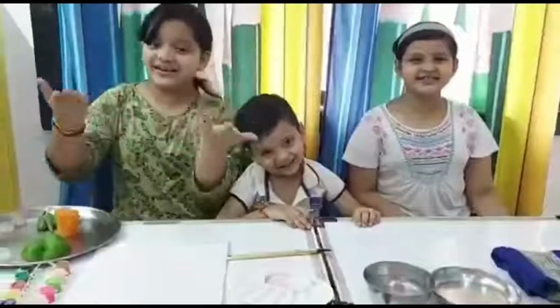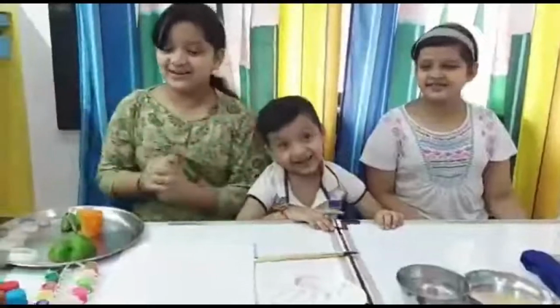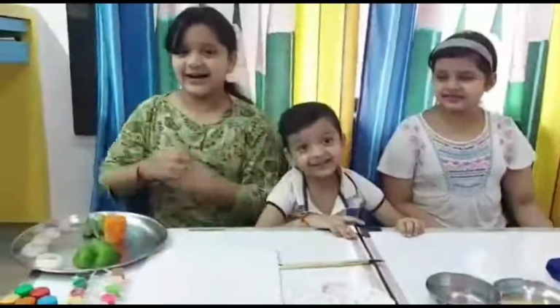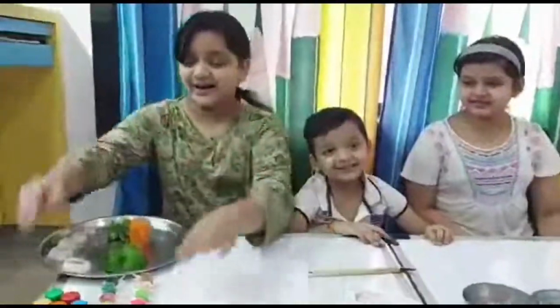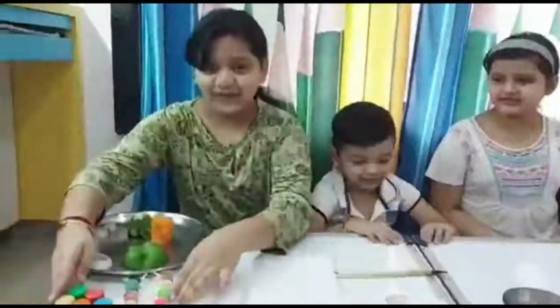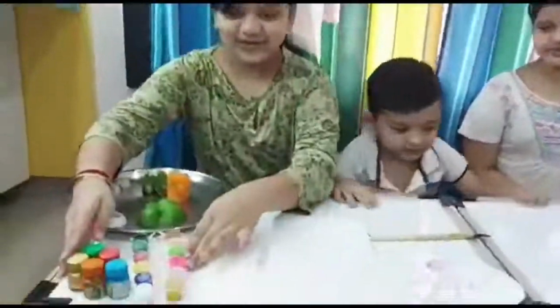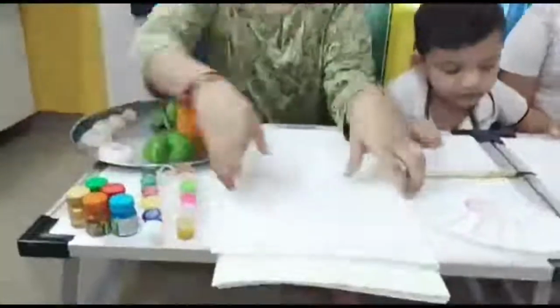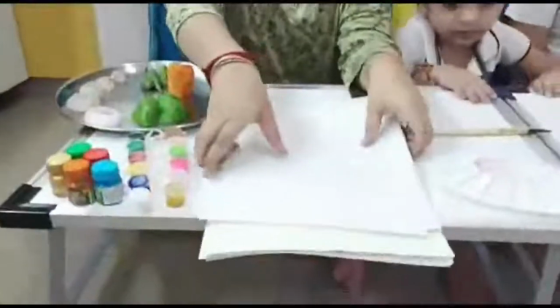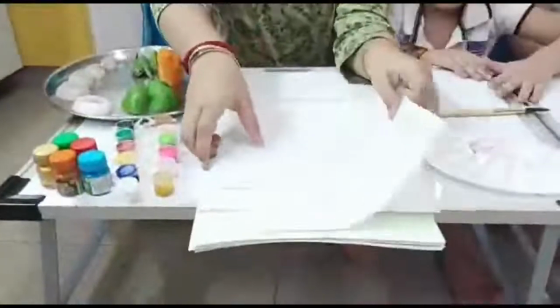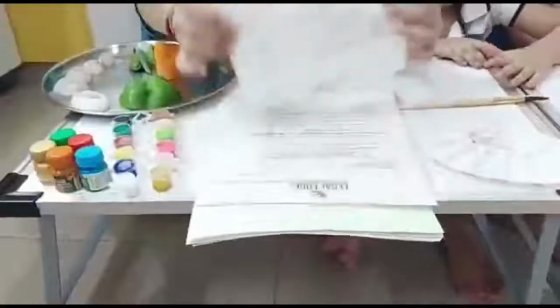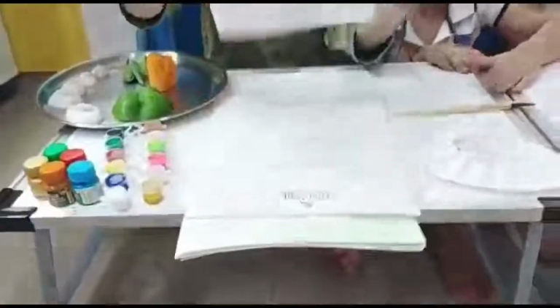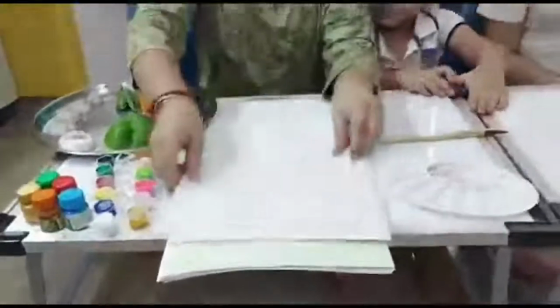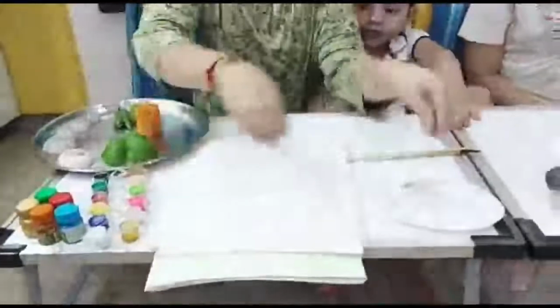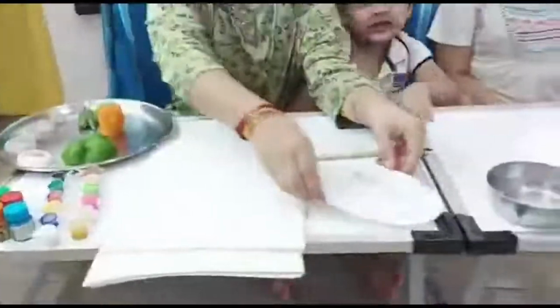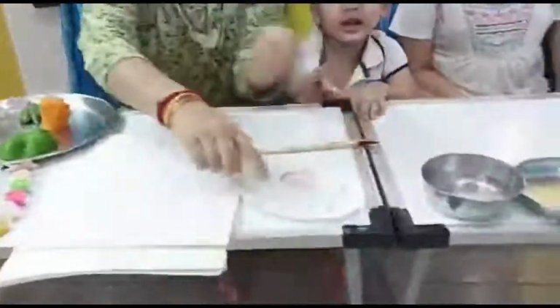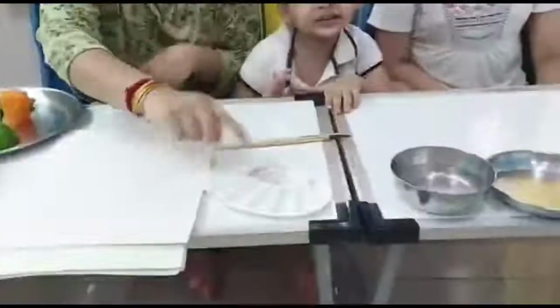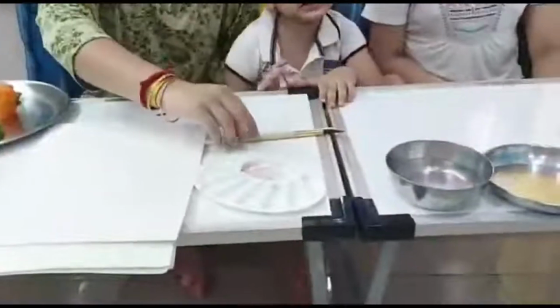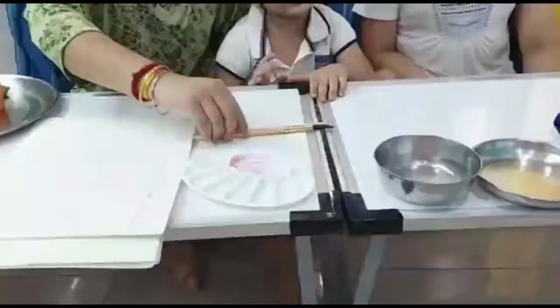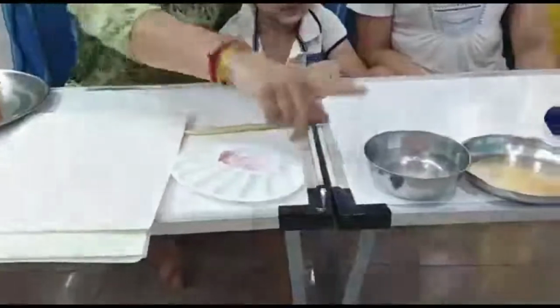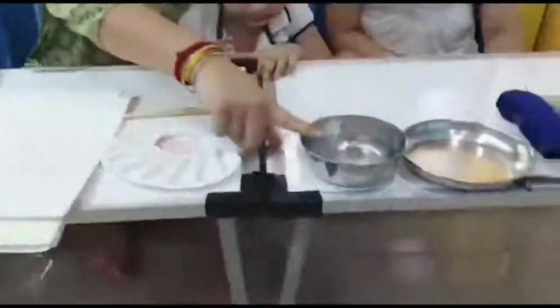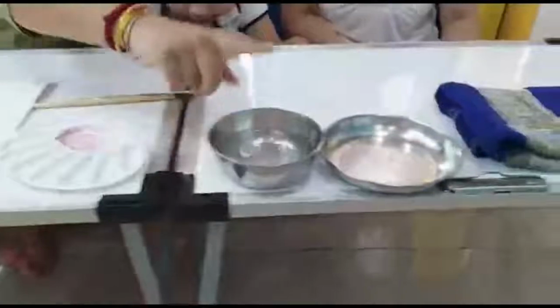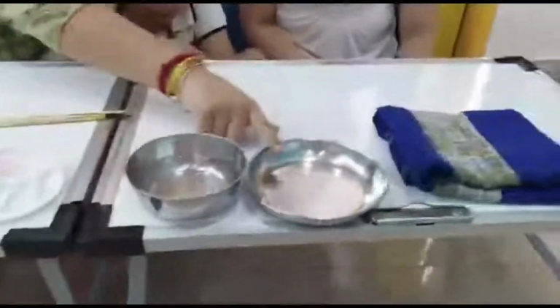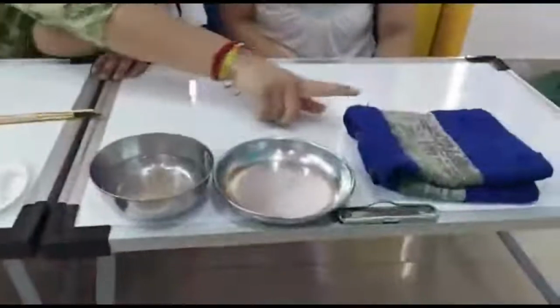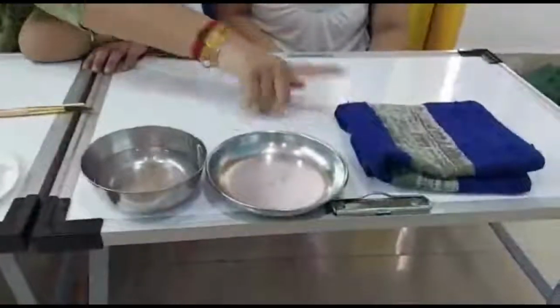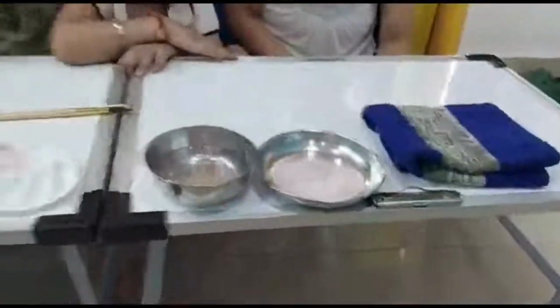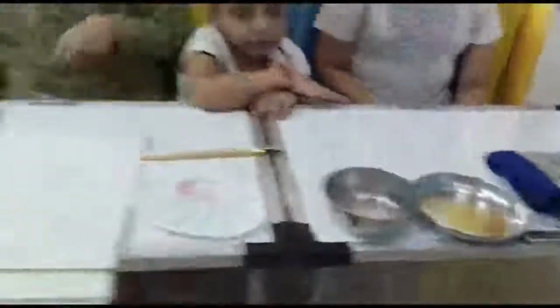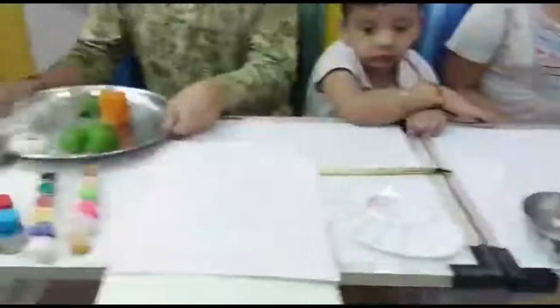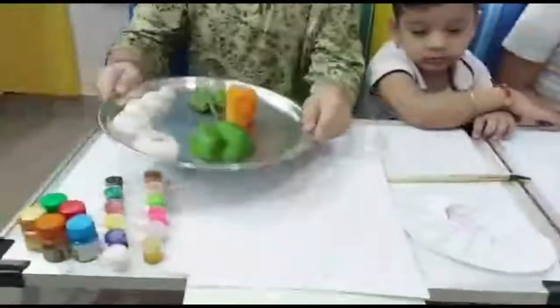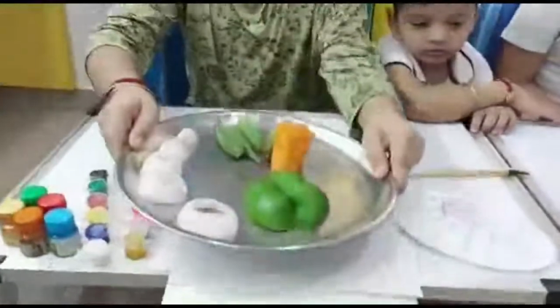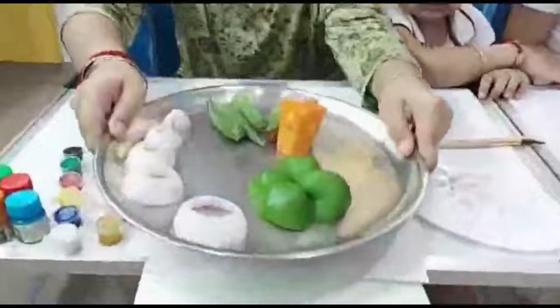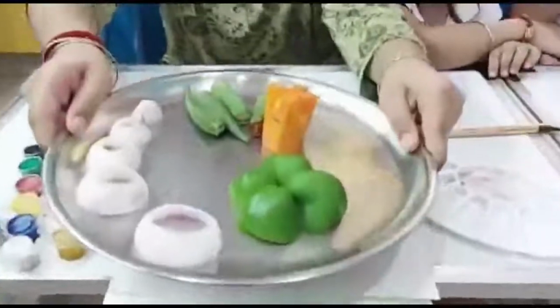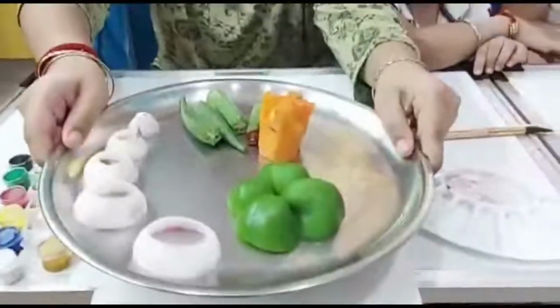Materials required are a few colors, some pages as you can see we are using, a palette, brush, water, a plate, and a rough cloth. And we have some cut vegetables.